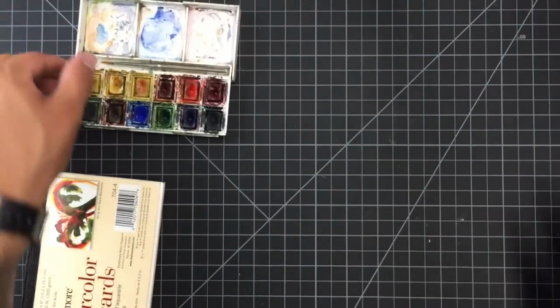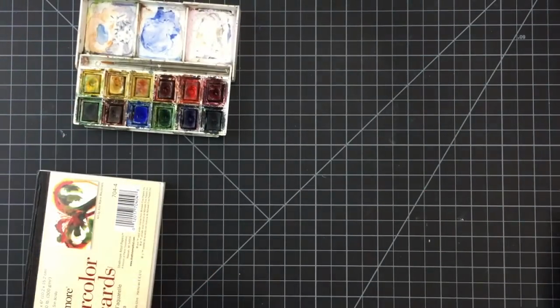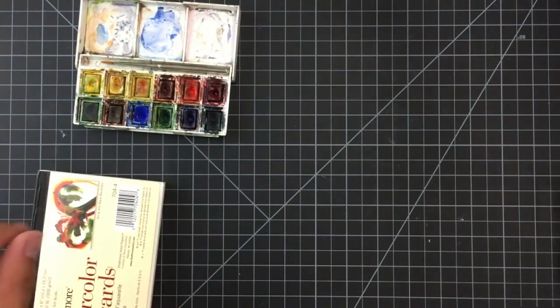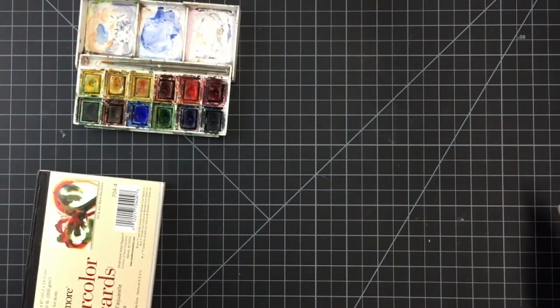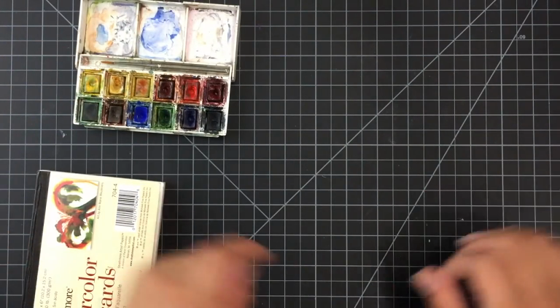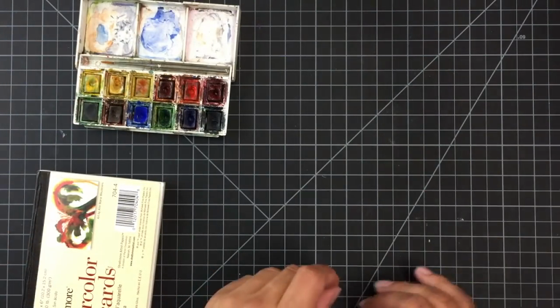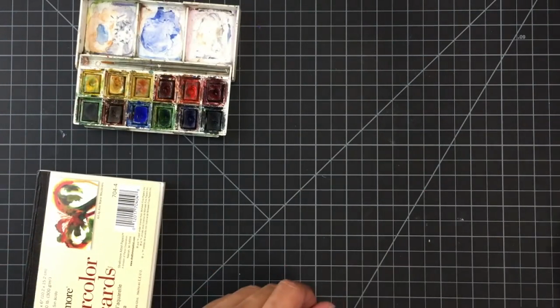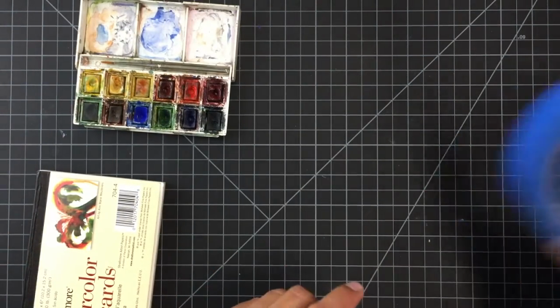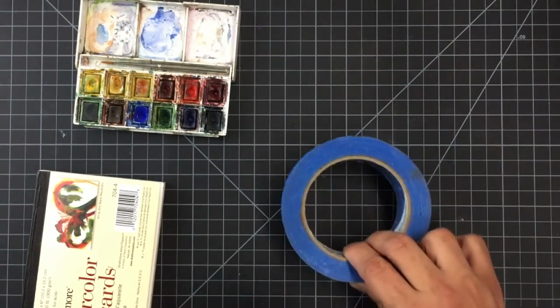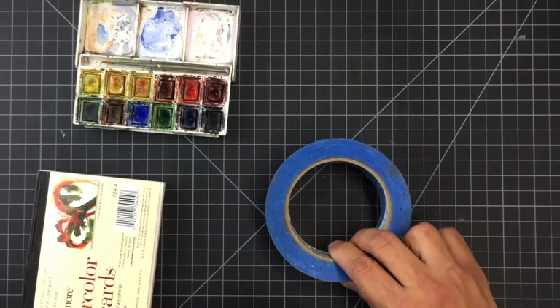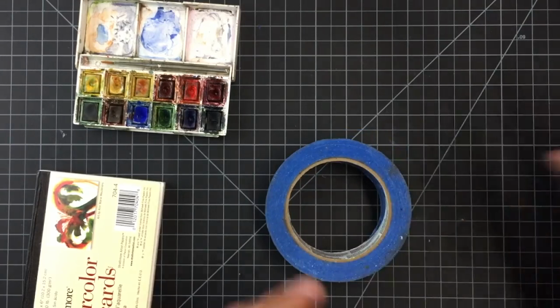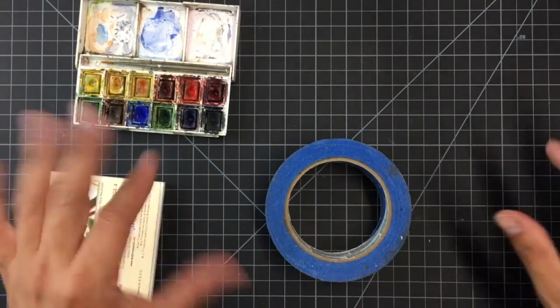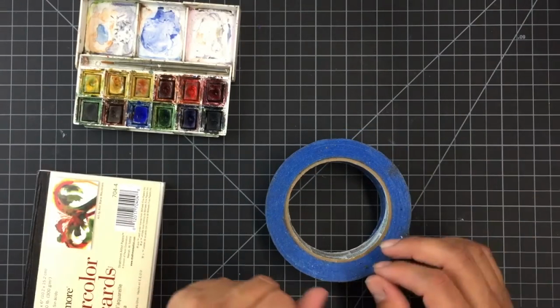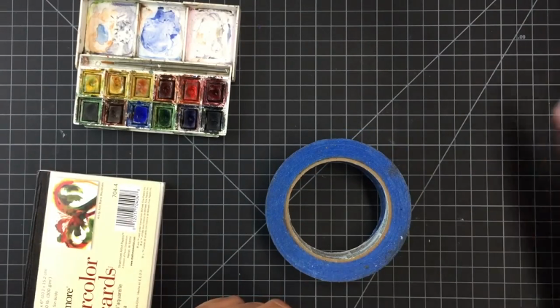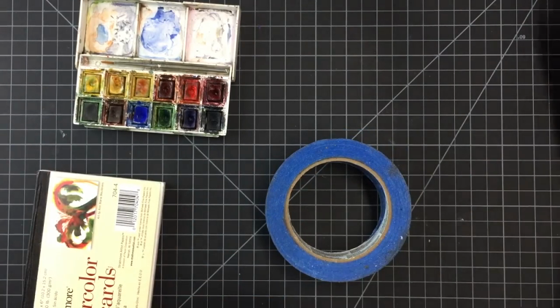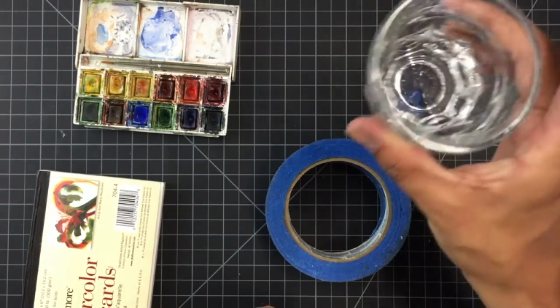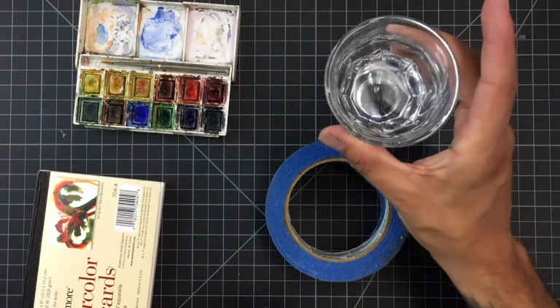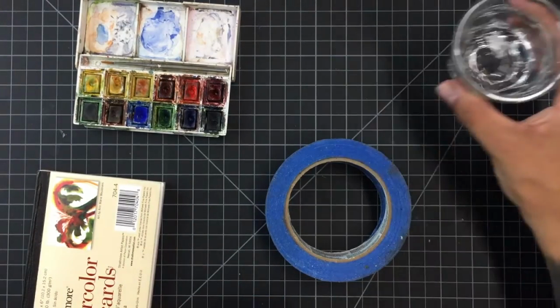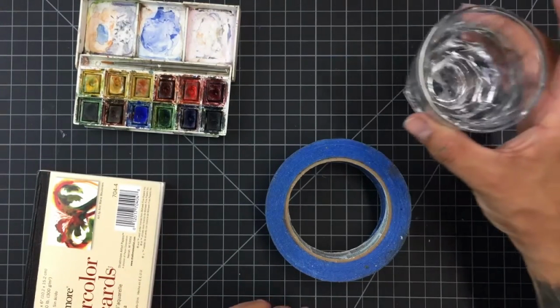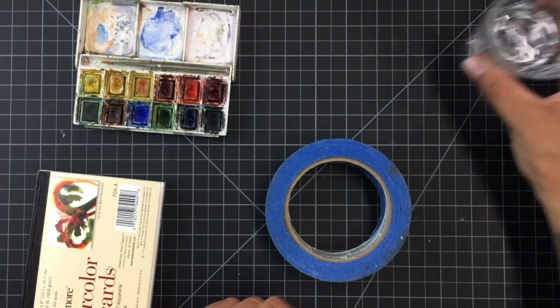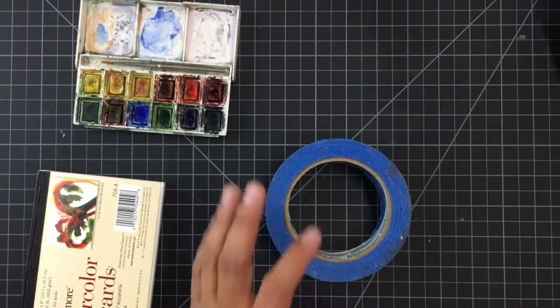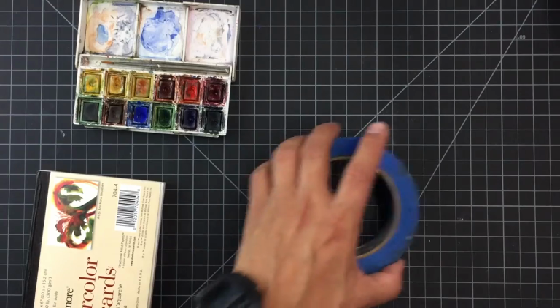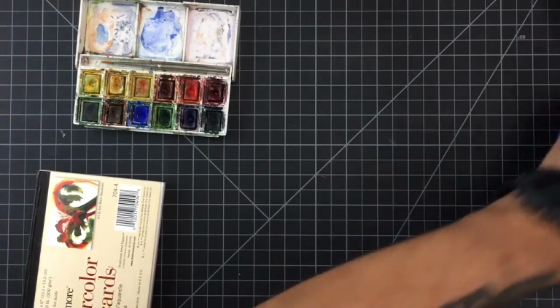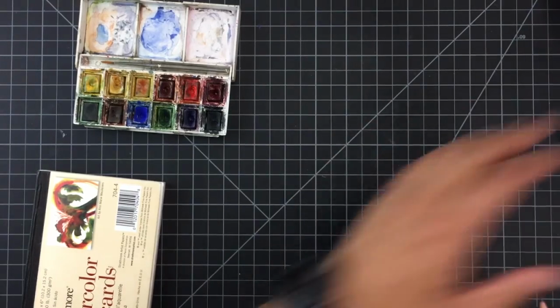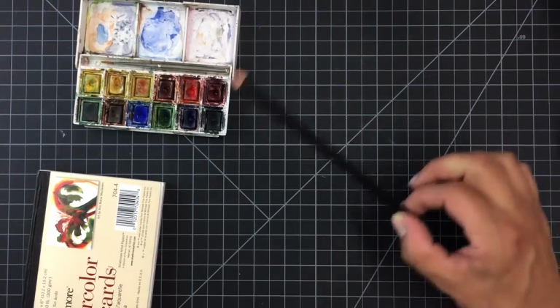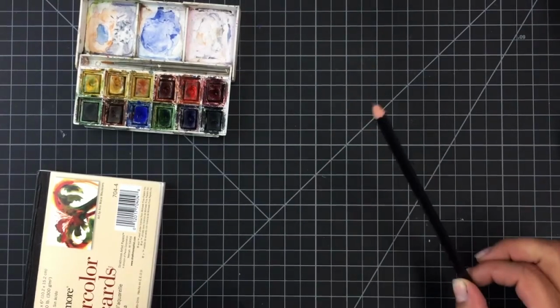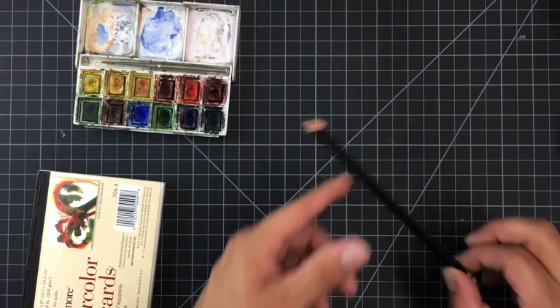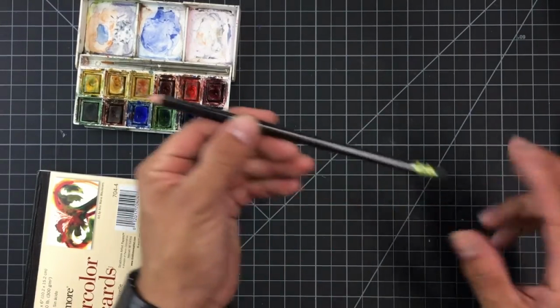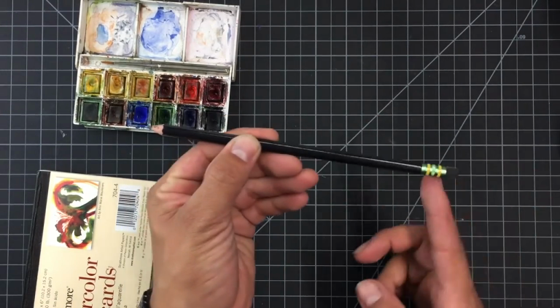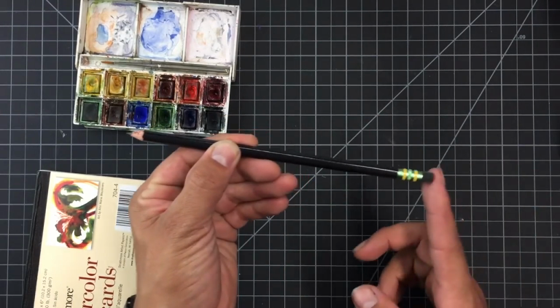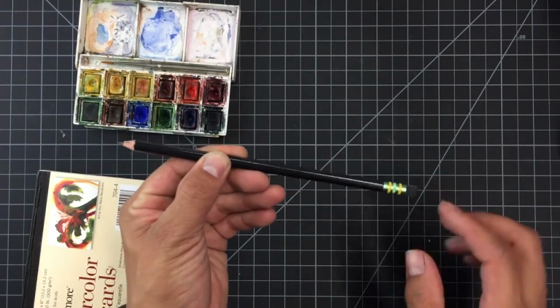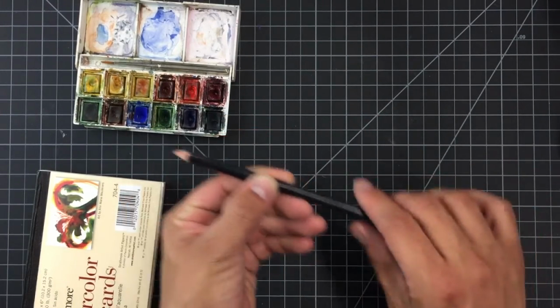Because I'm using watercolor, I'm going to have some other tools today. I'm going to have some tape to tape my image down, and I'm going to have a little cup of water. Last but not least, I'm going to need a pencil with an eraser so I can do some sketching.